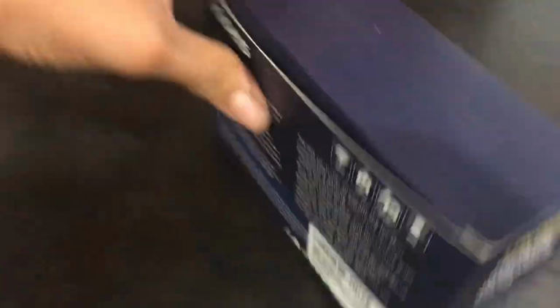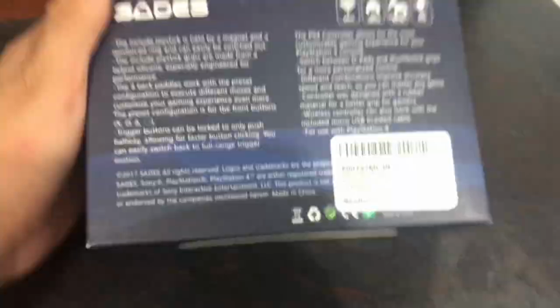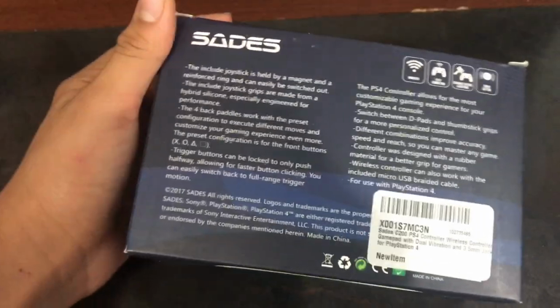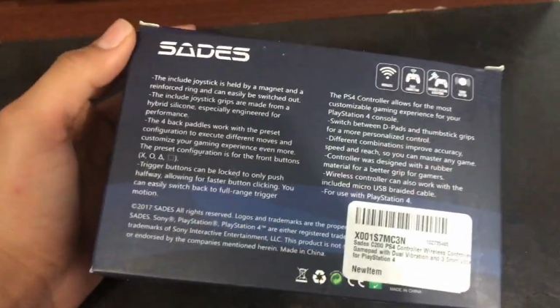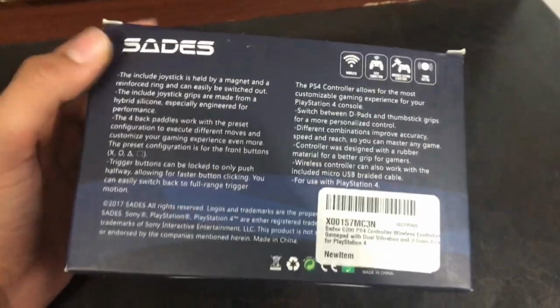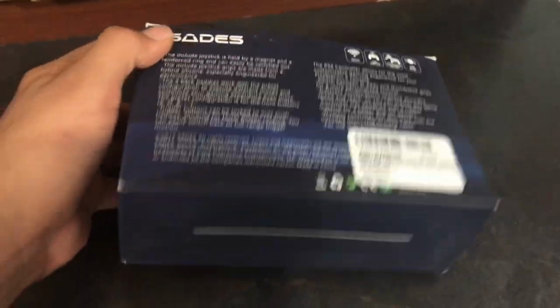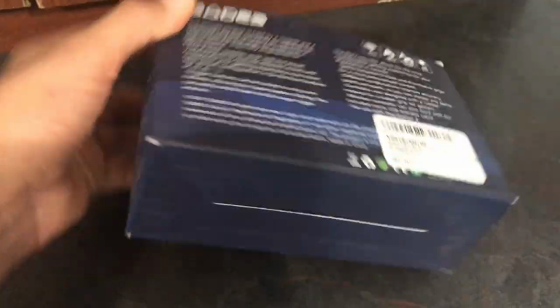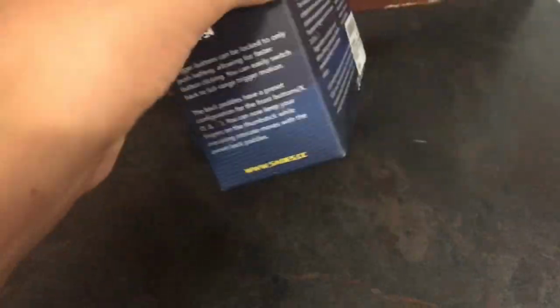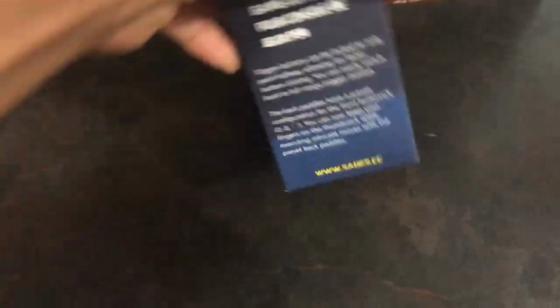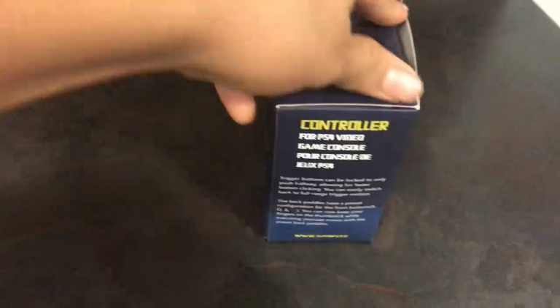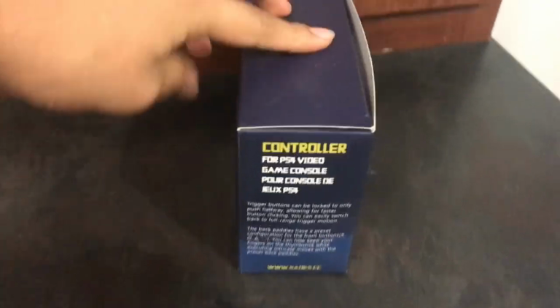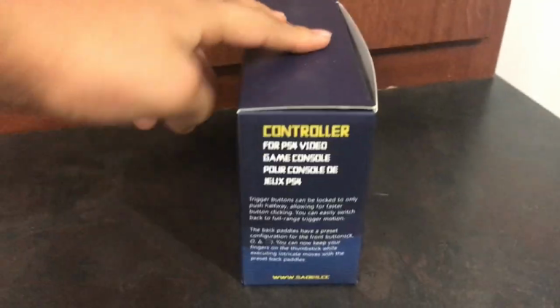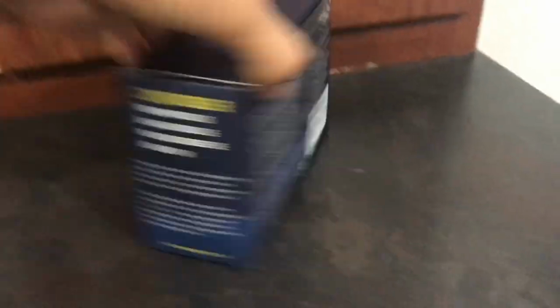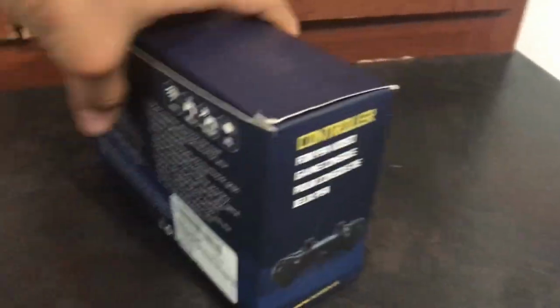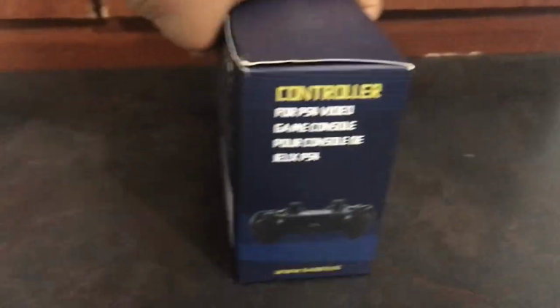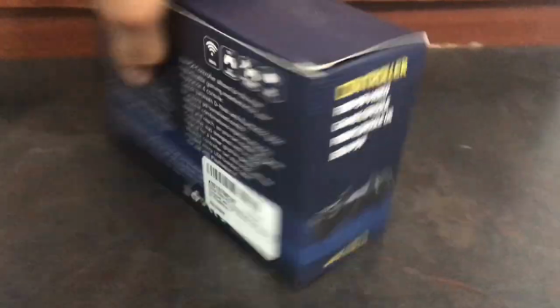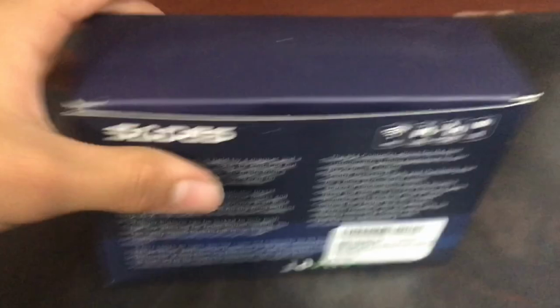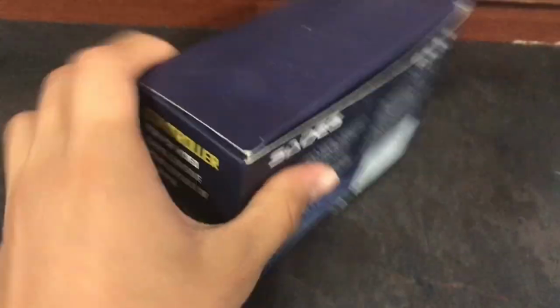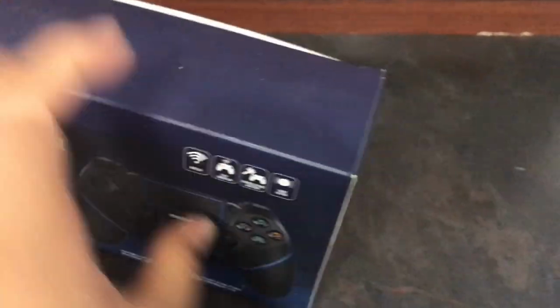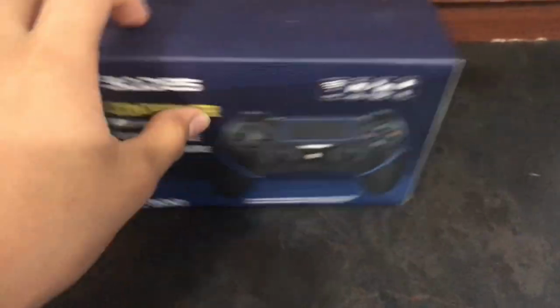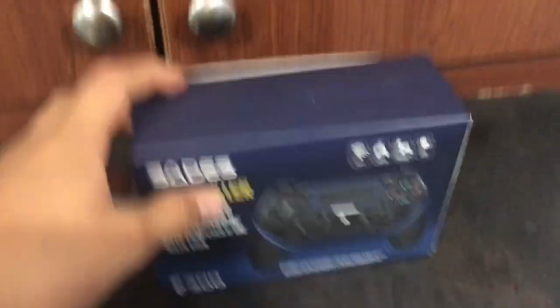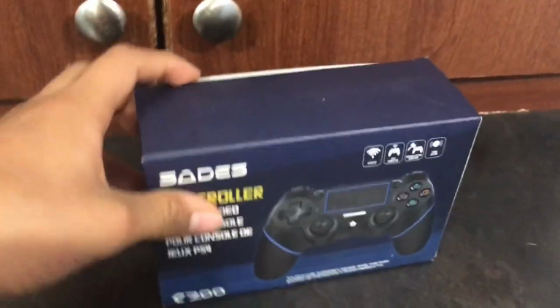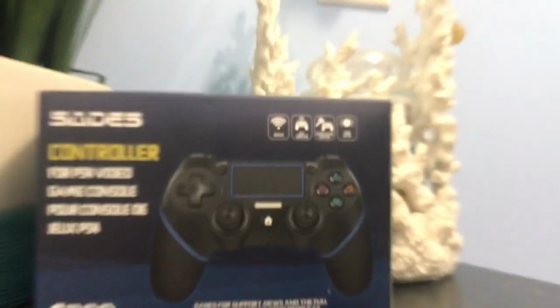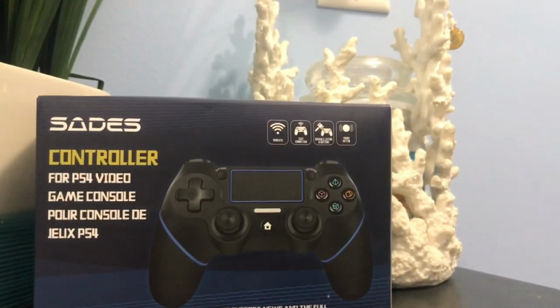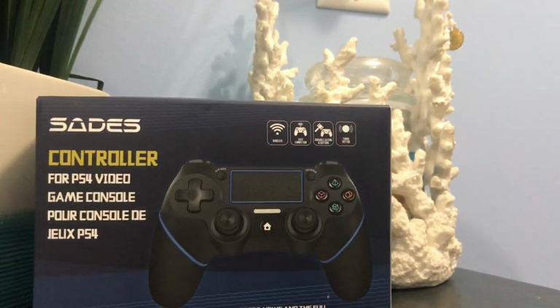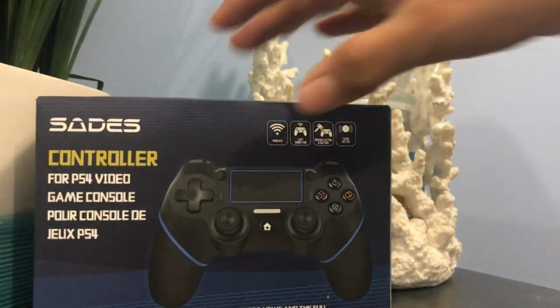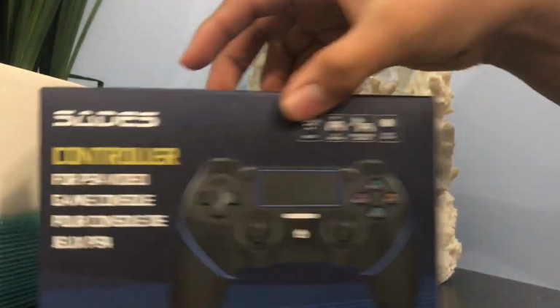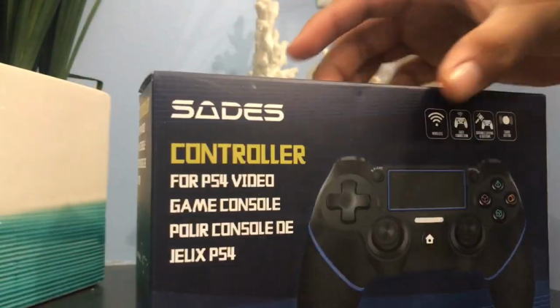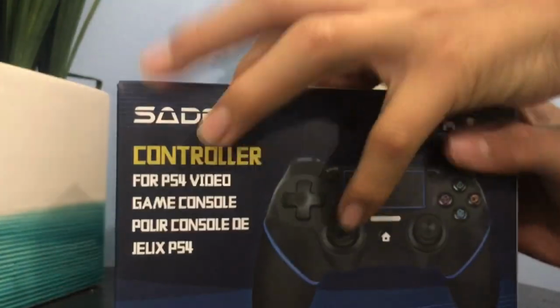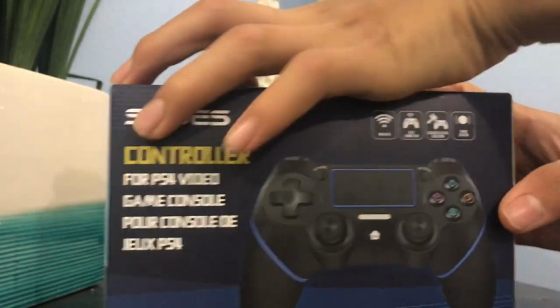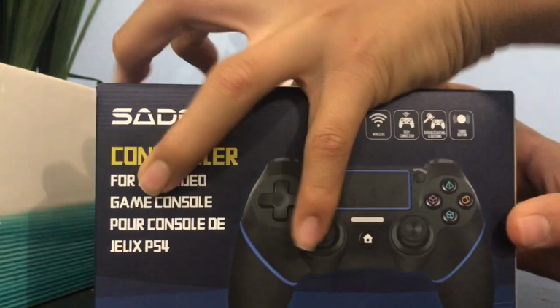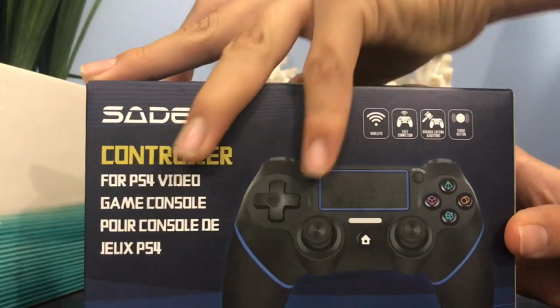Alright, let's take a look at the box. Let's open this up.